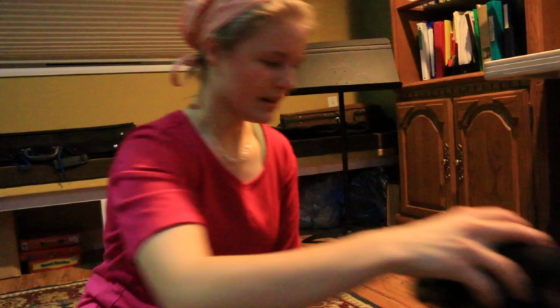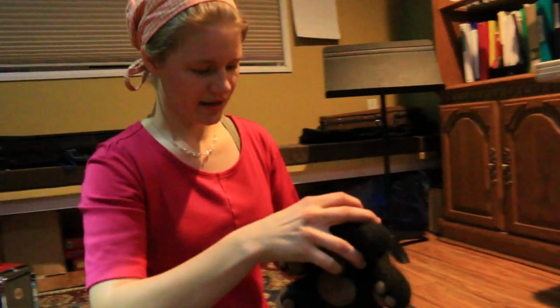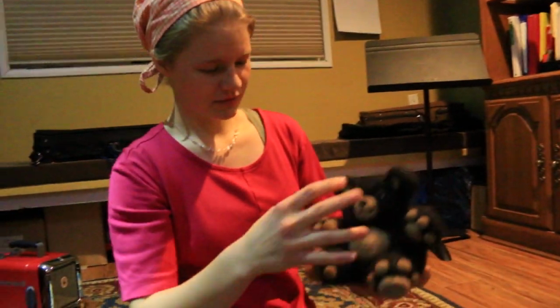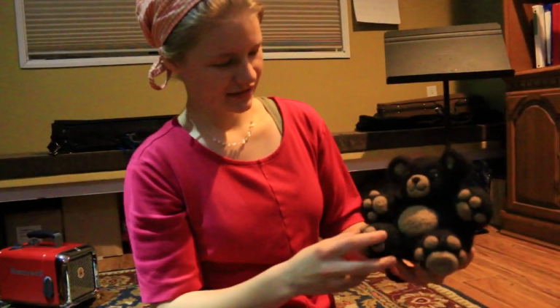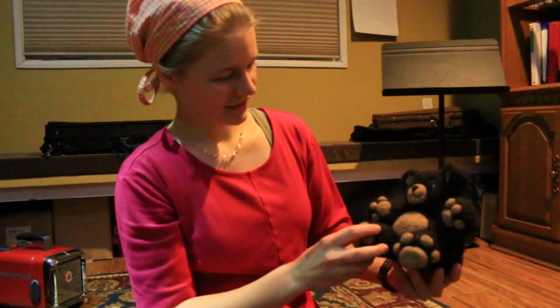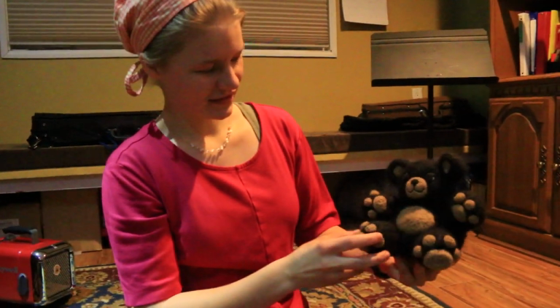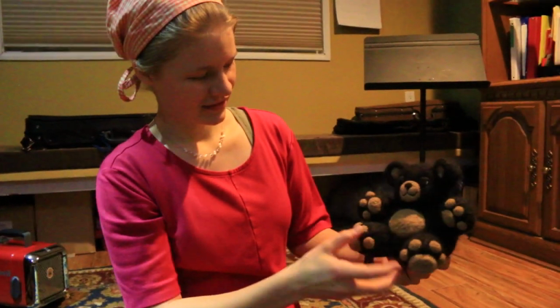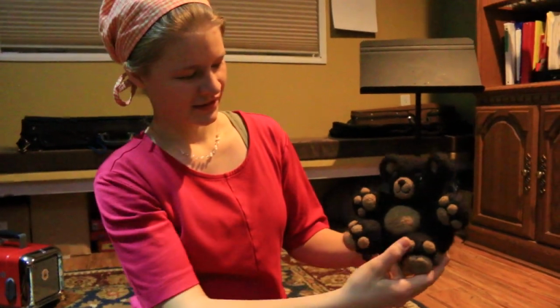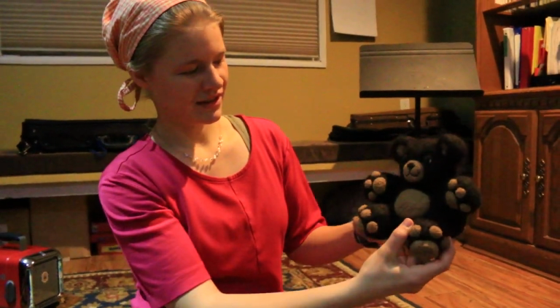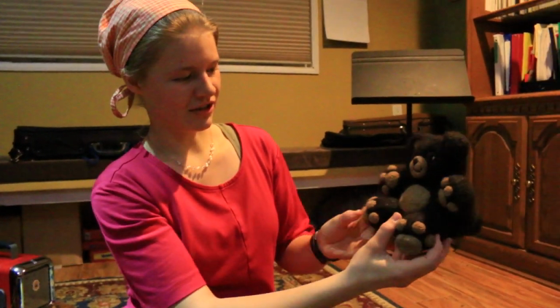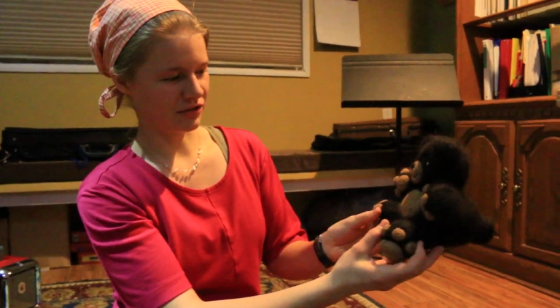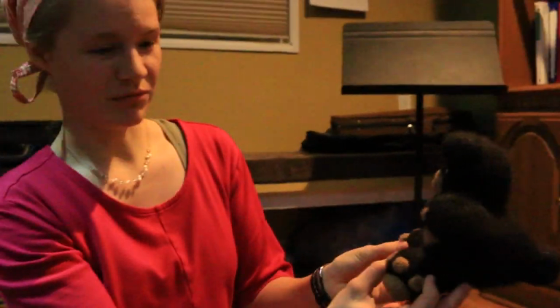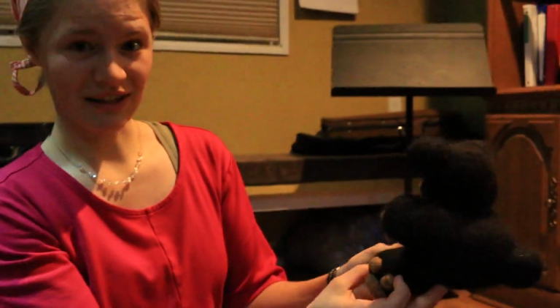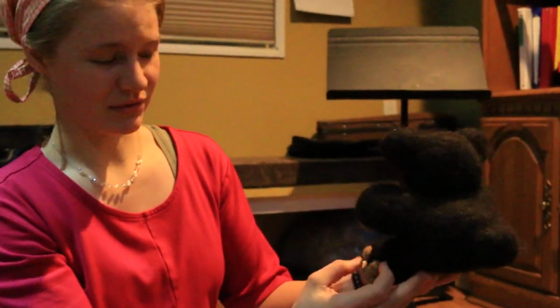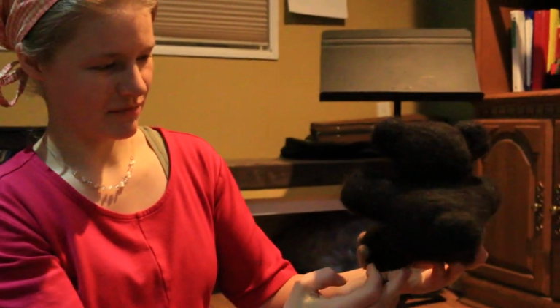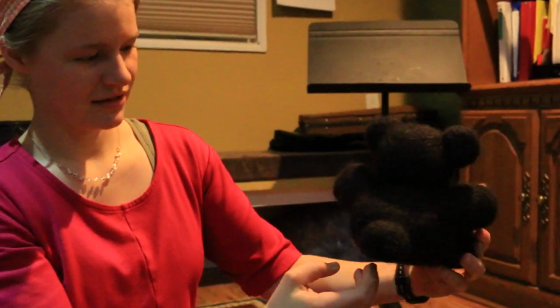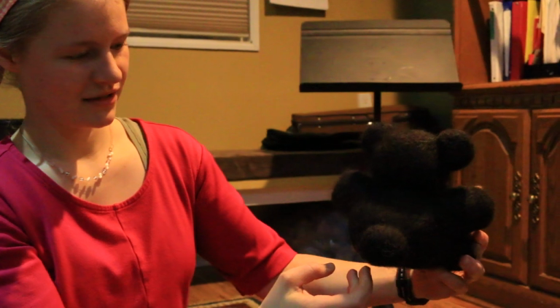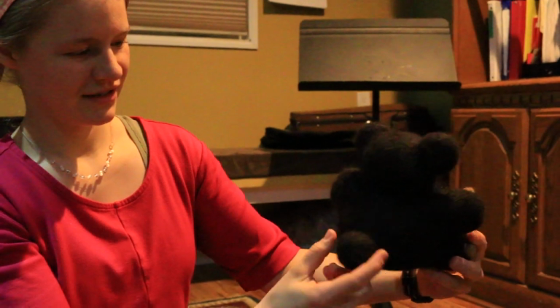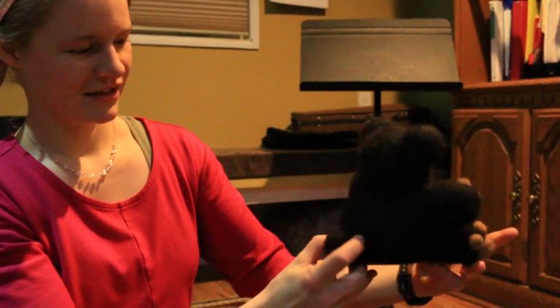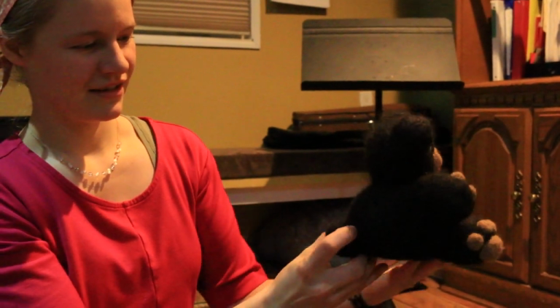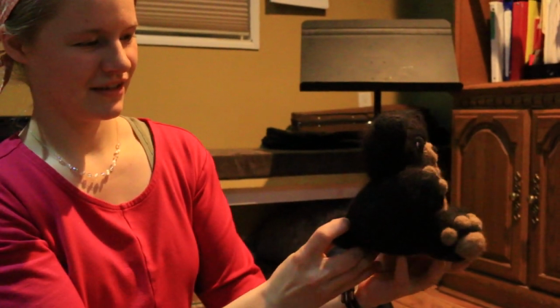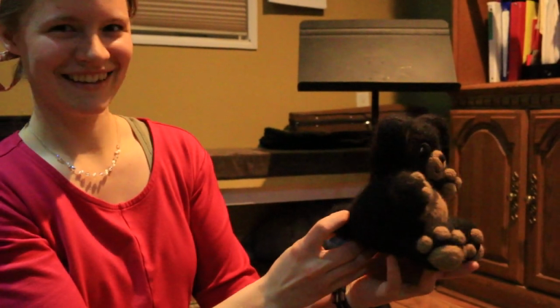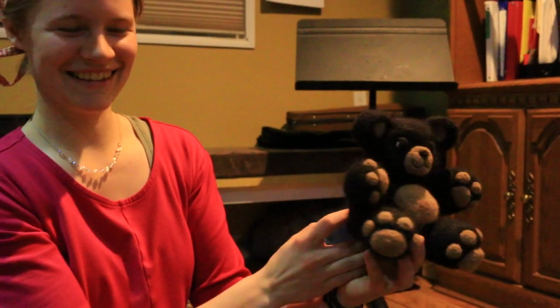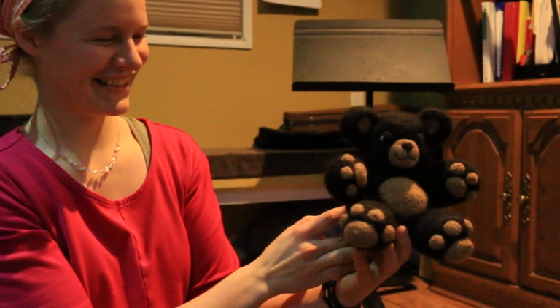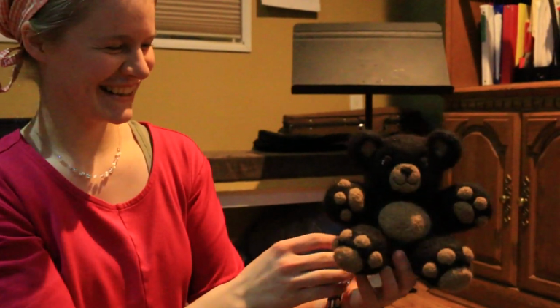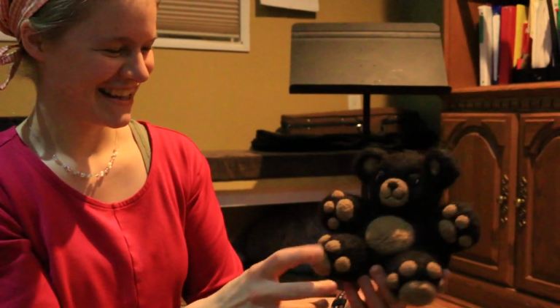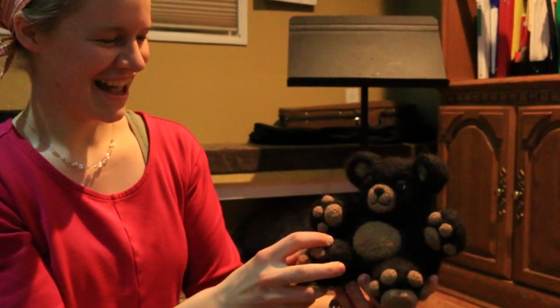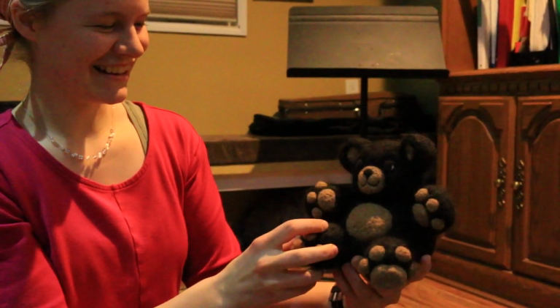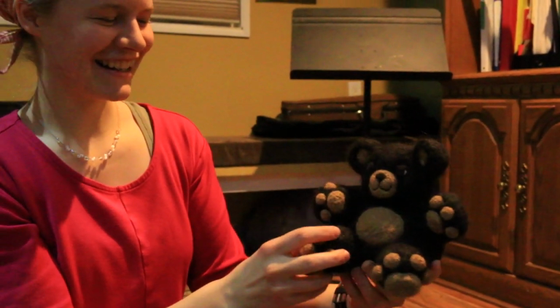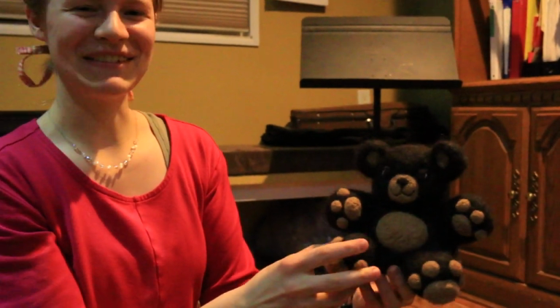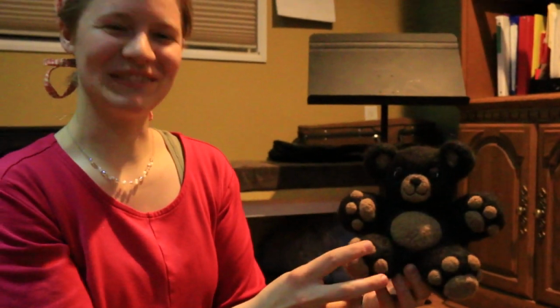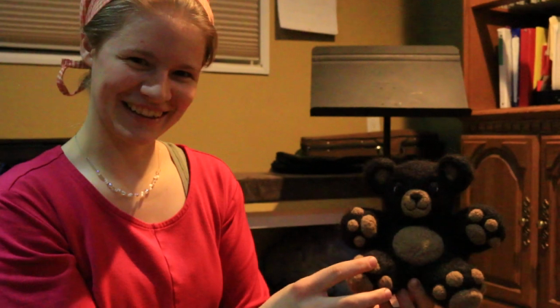And then this one — he is also one of the latest ones I've made, and this guy would be $40.